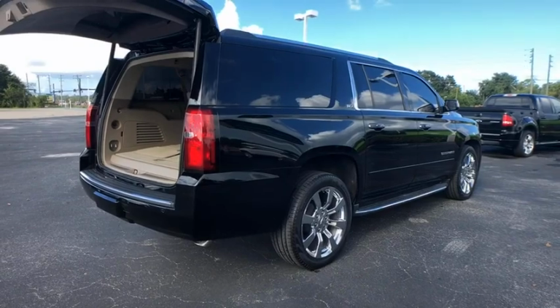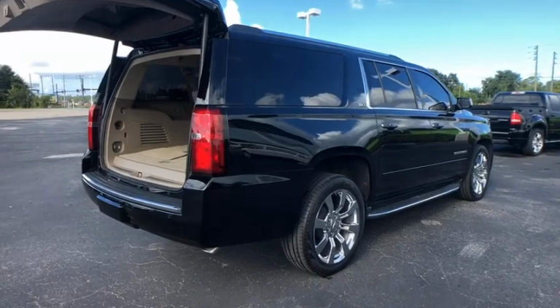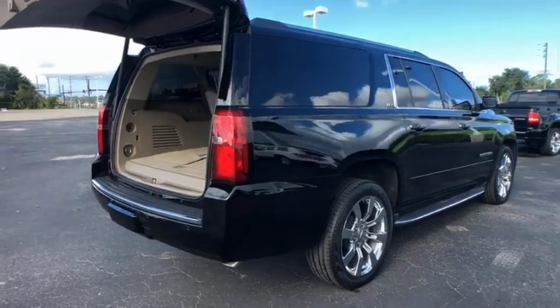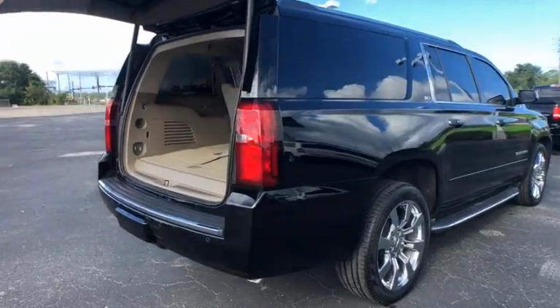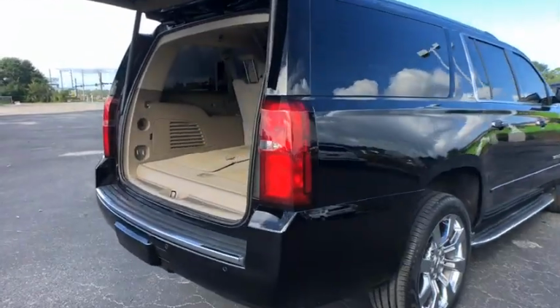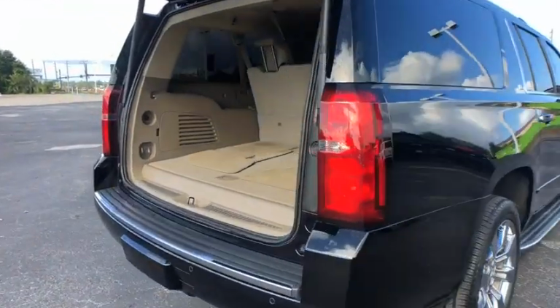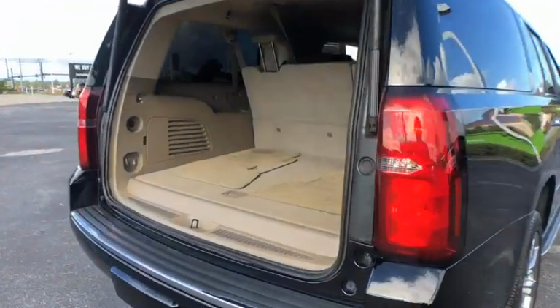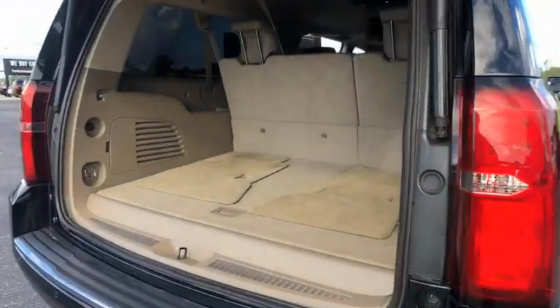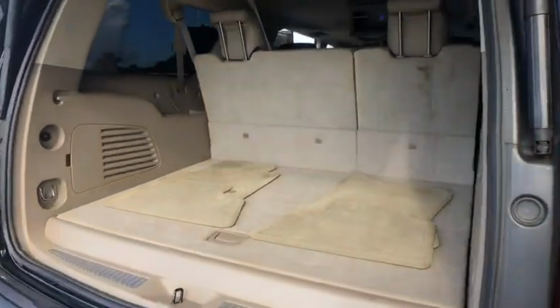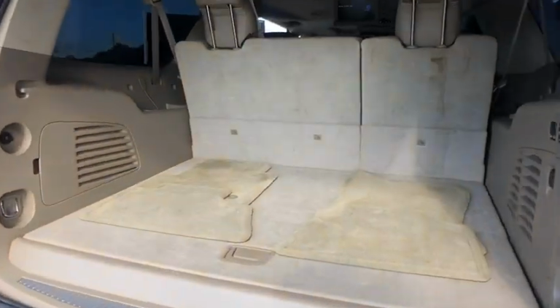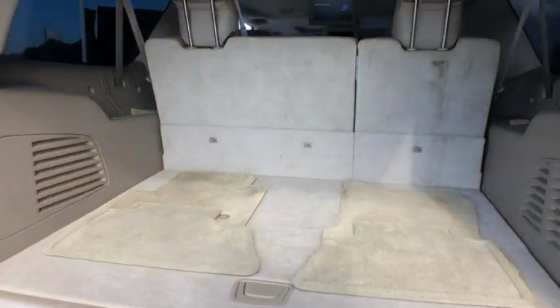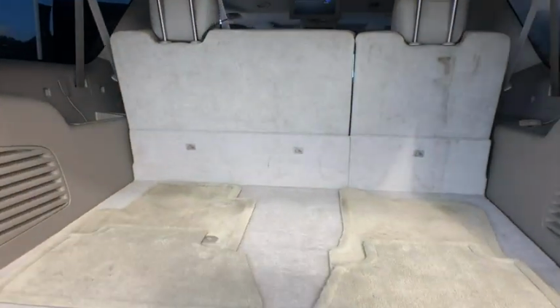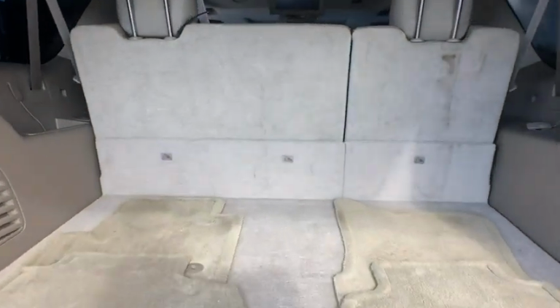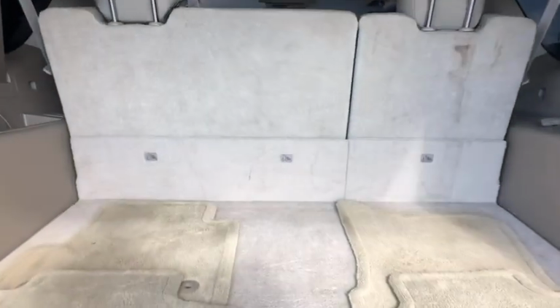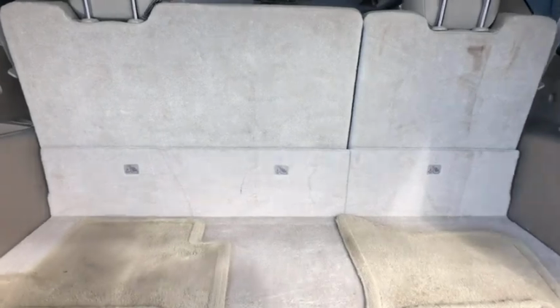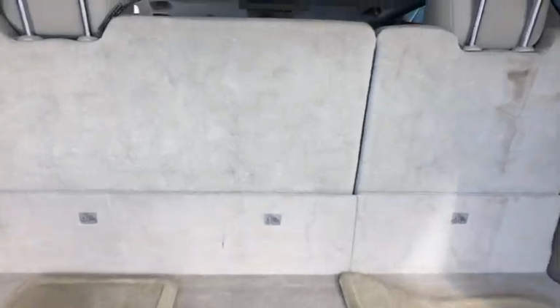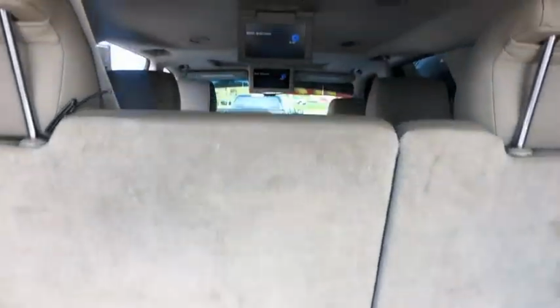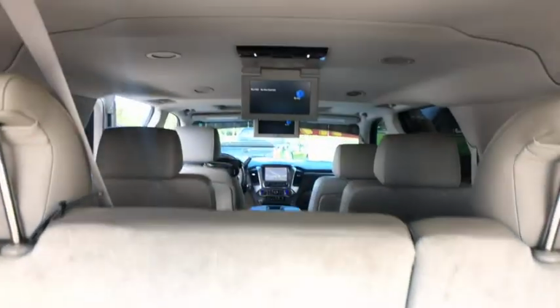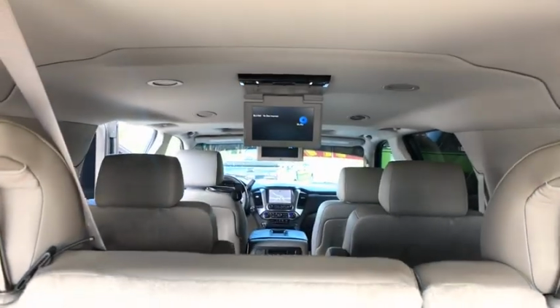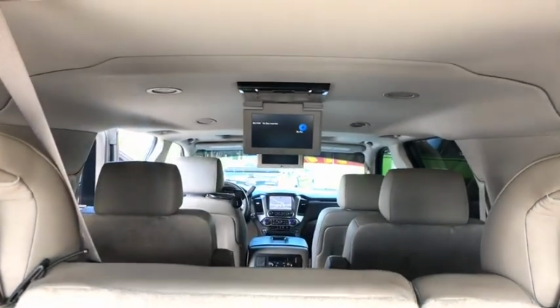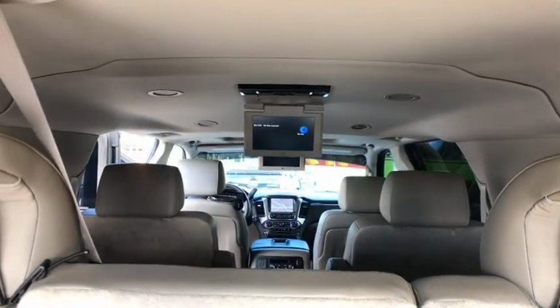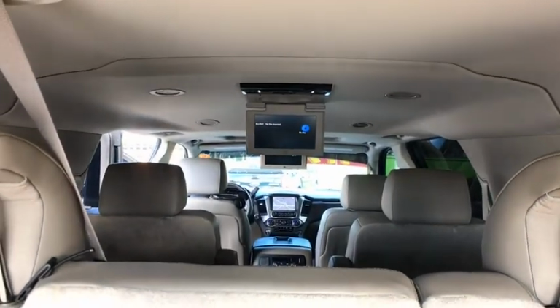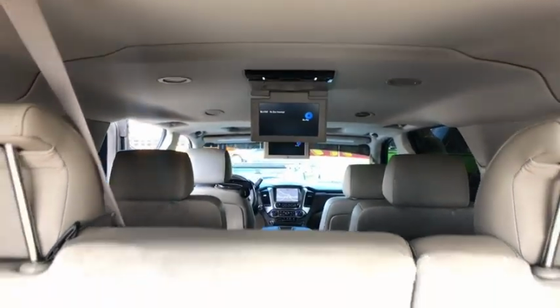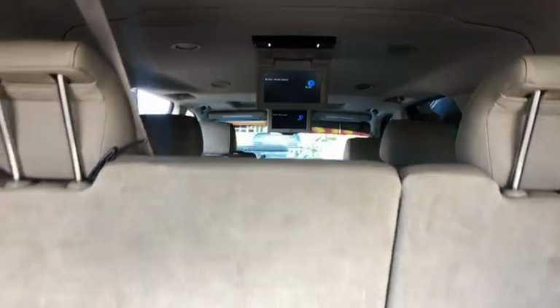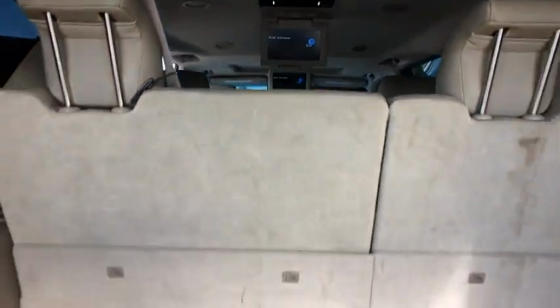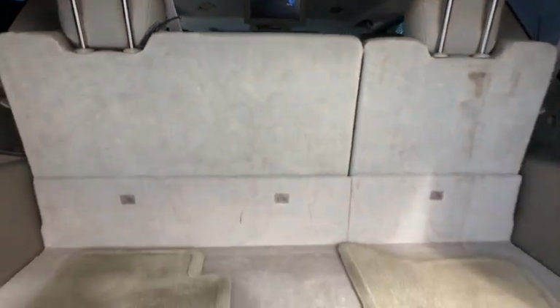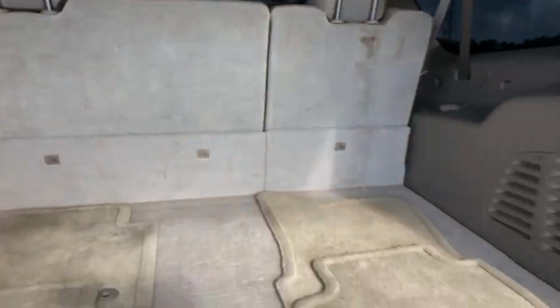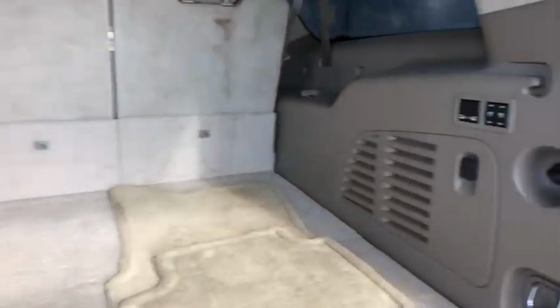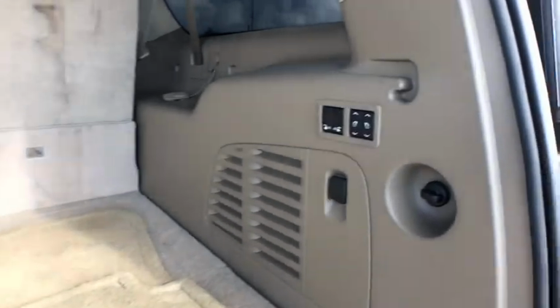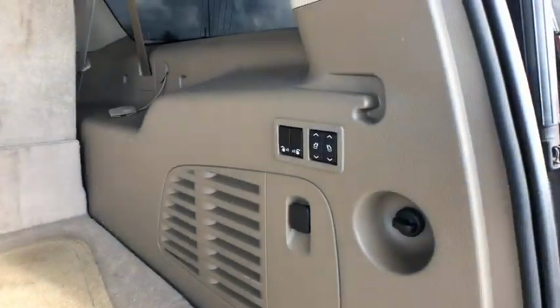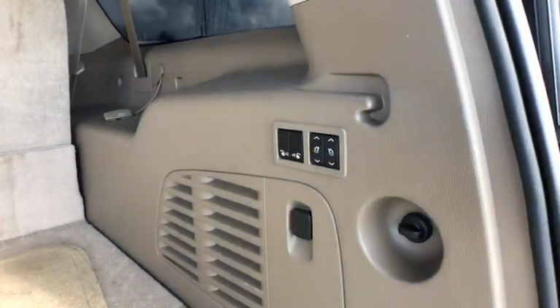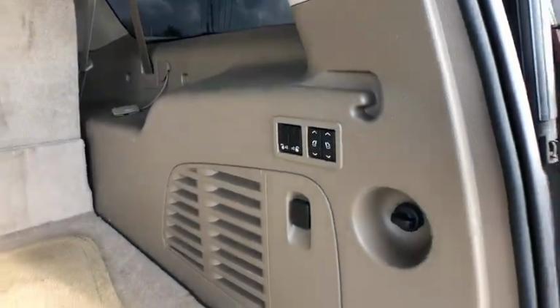Keyless entry, lane departure warning, power liftgate, navigation system, backup camera, leather-wrapped steering wheel, adjustable steering wheel, power steering, aluminum wheels, keyless start, cruise control.